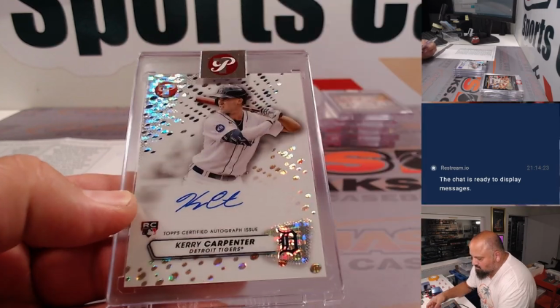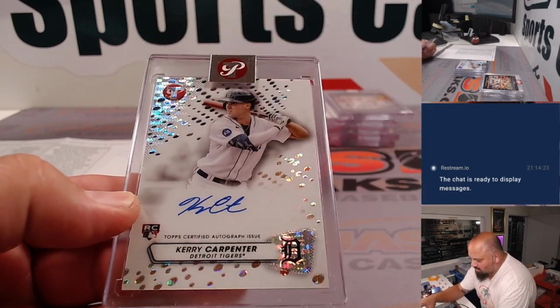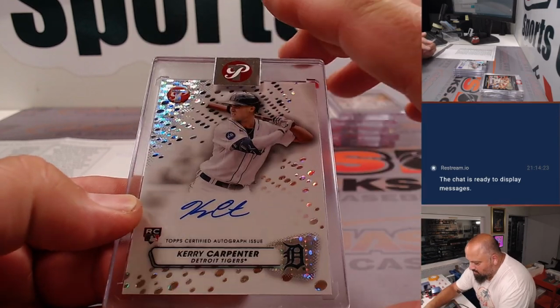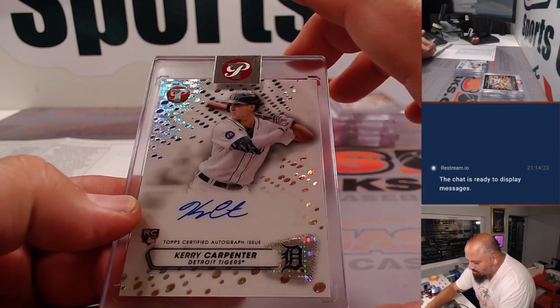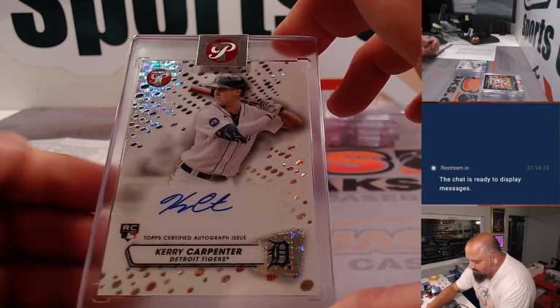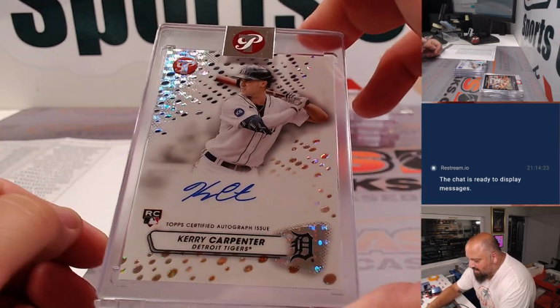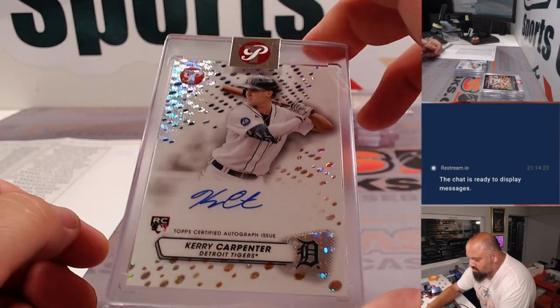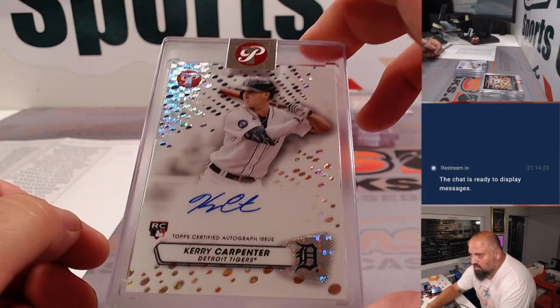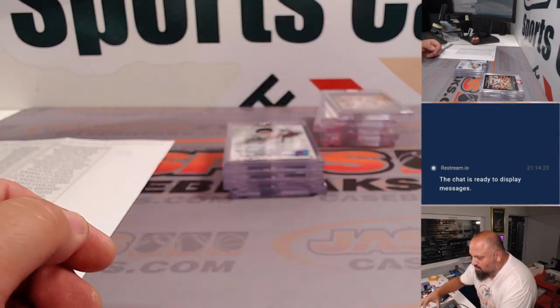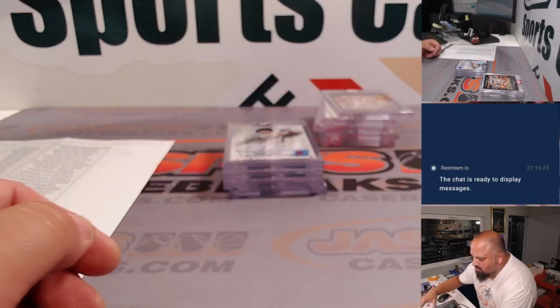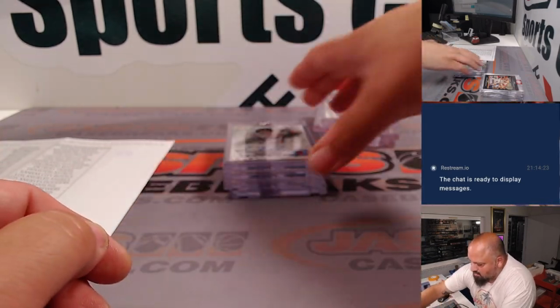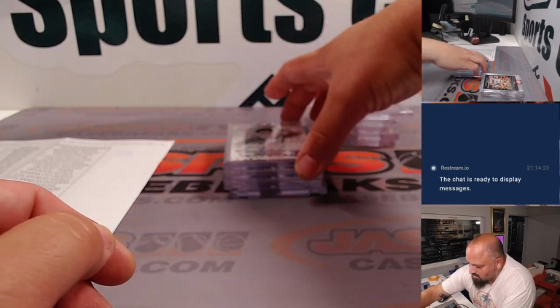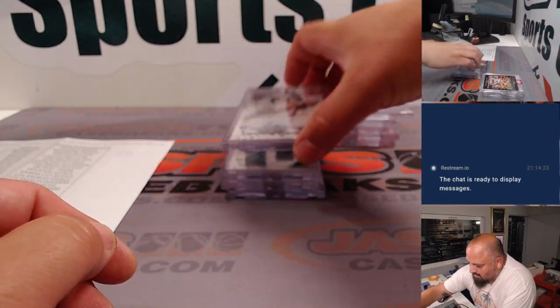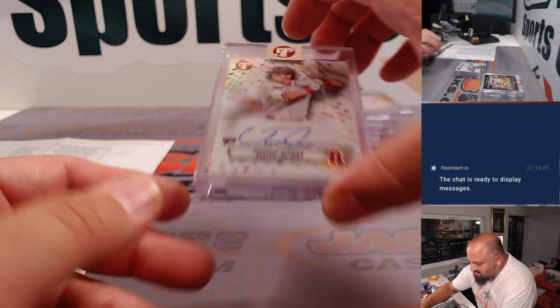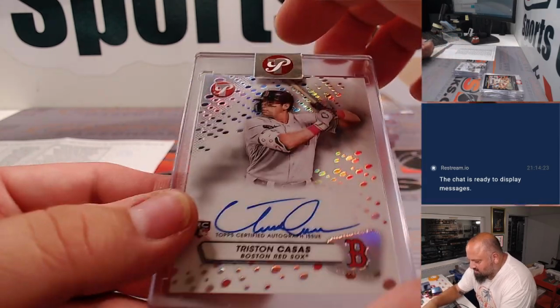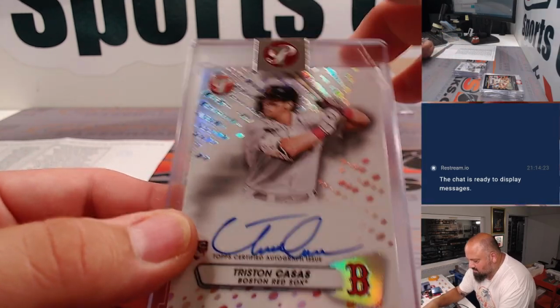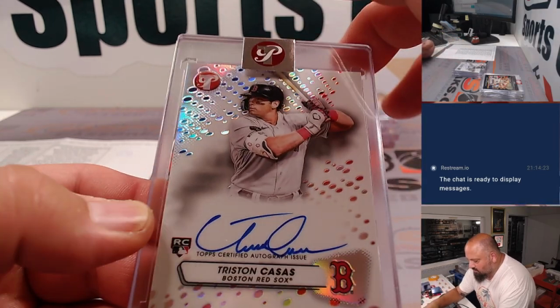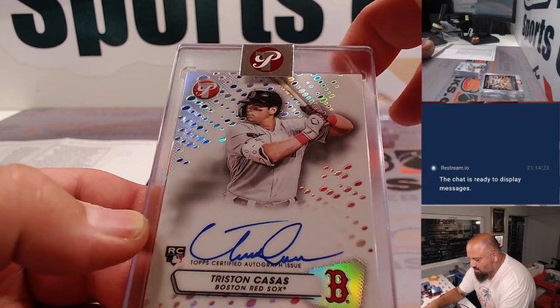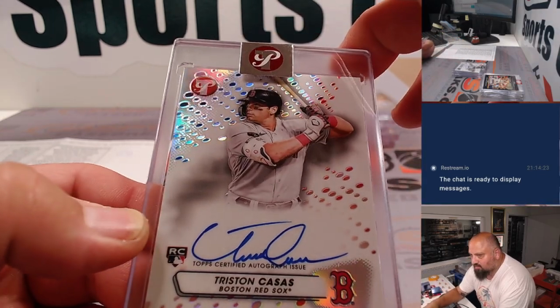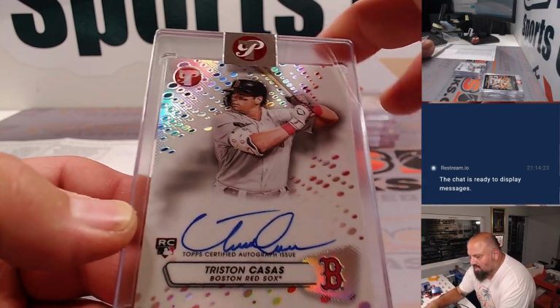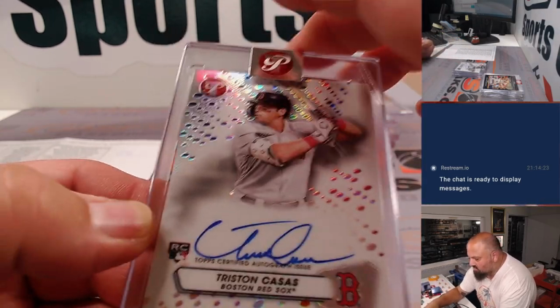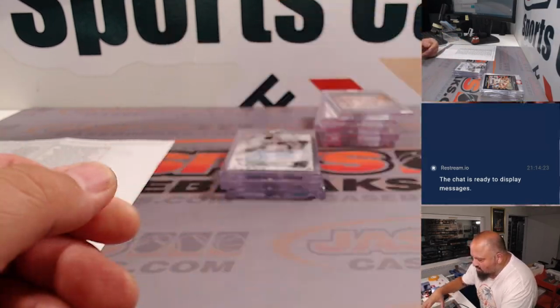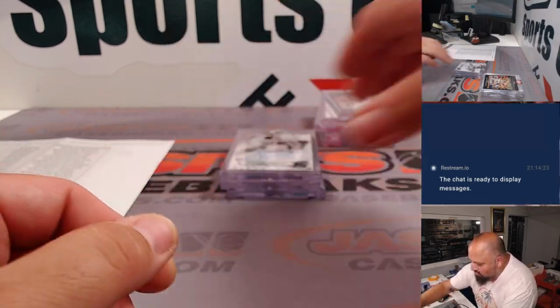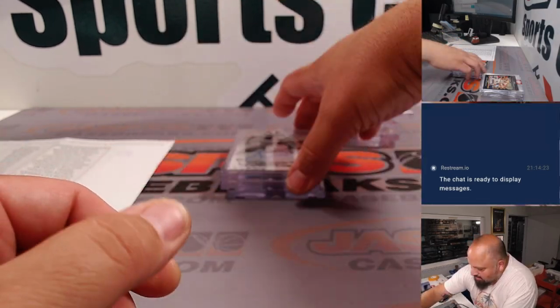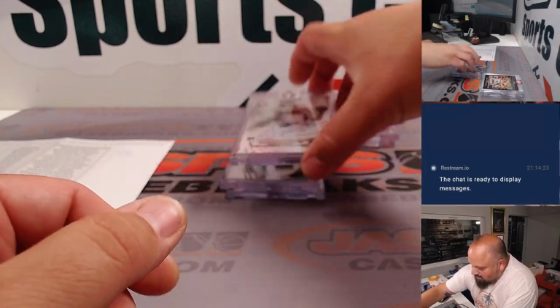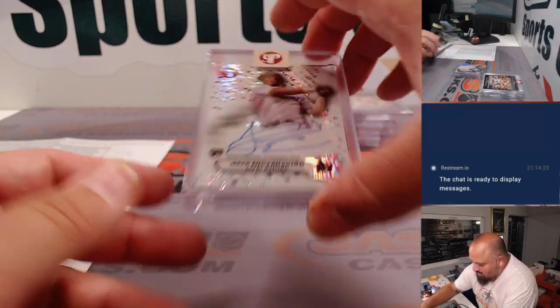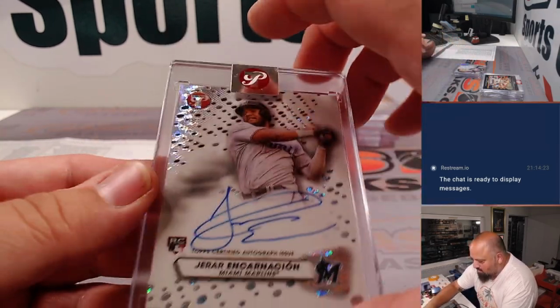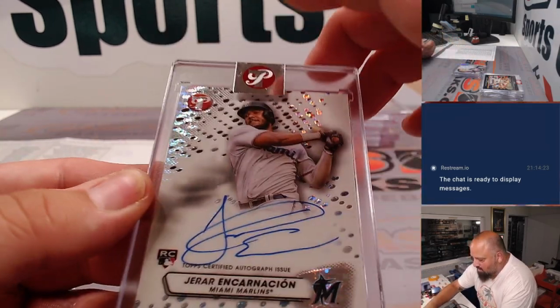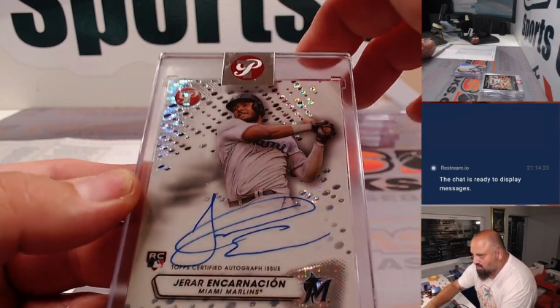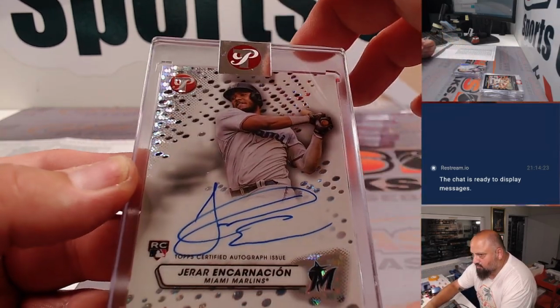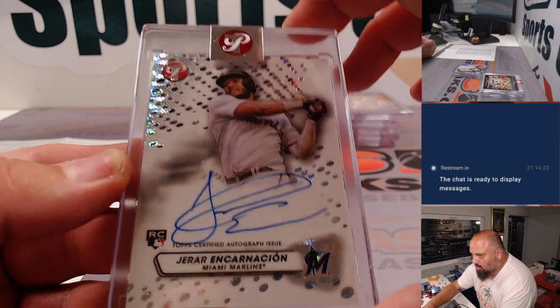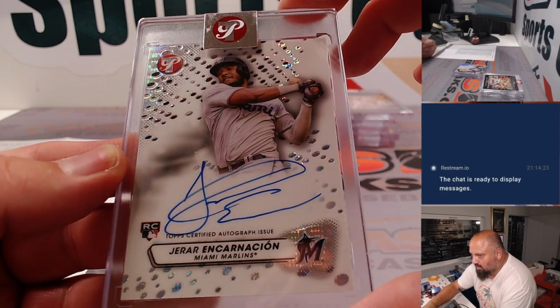Cary Carpenter for the Tigers, rookie auto. Casas, first baseman for the Sox, rookie auto. And Carnacion for the Marlins.